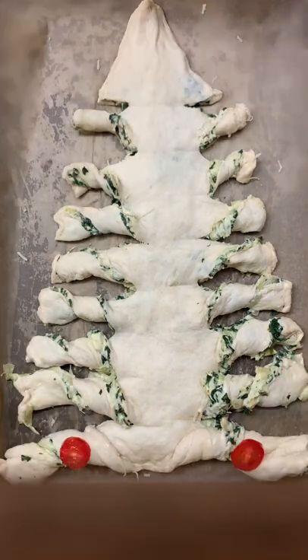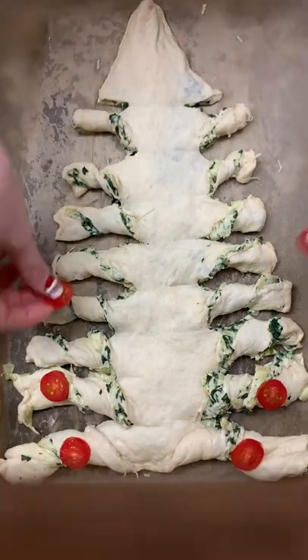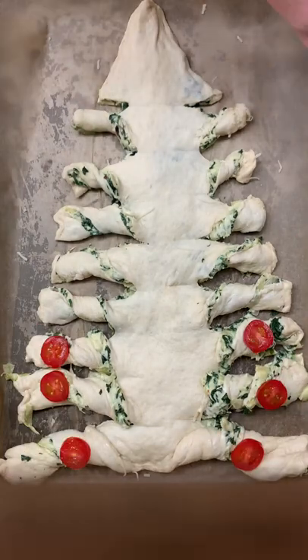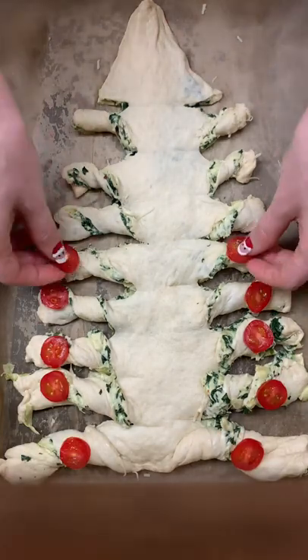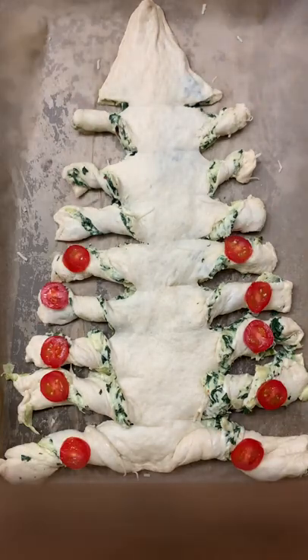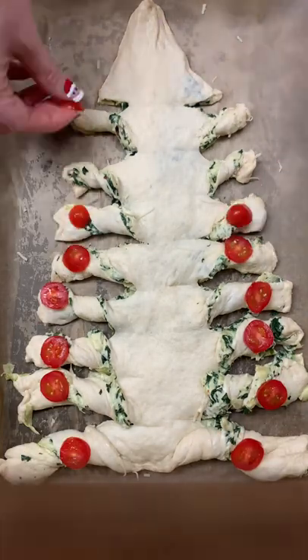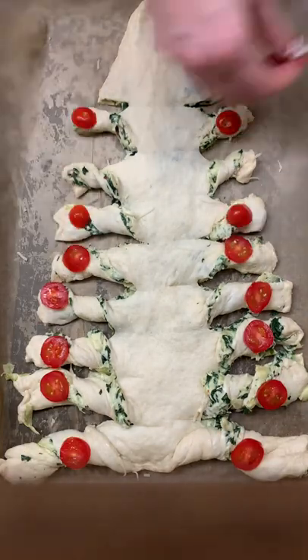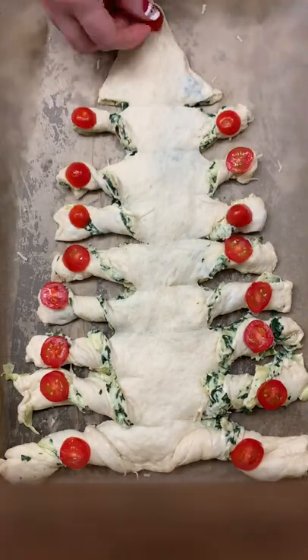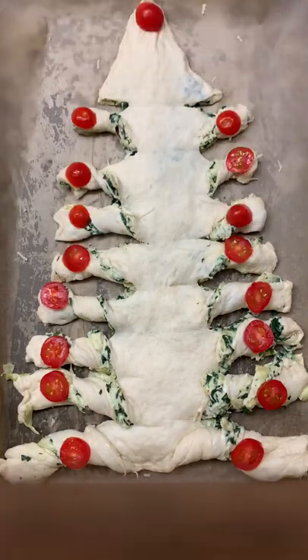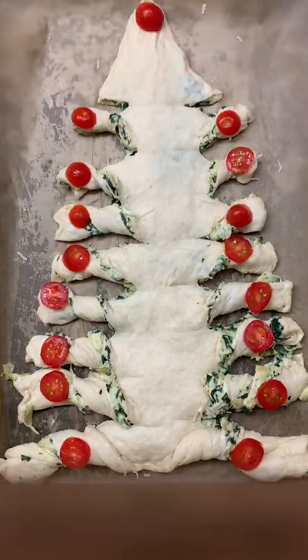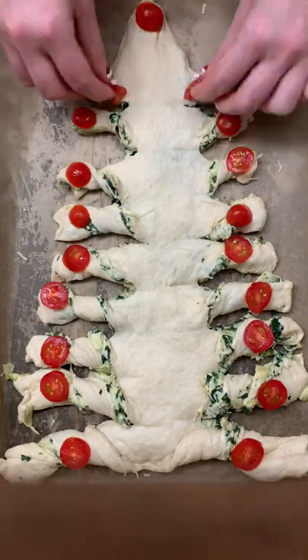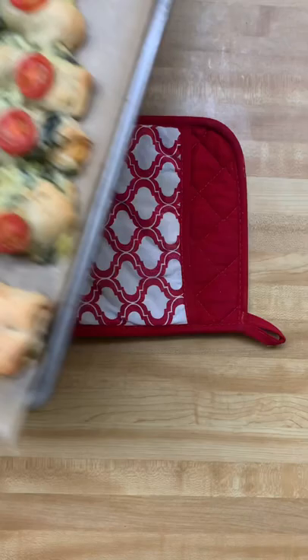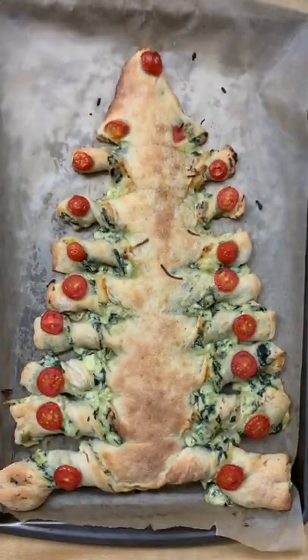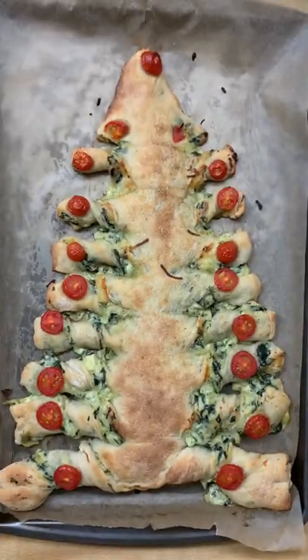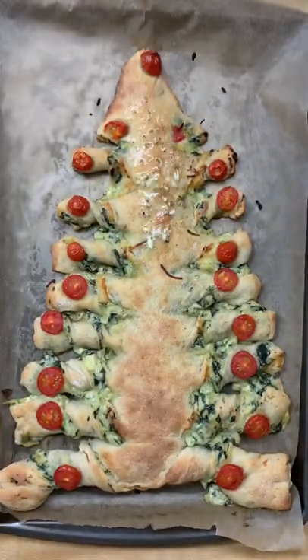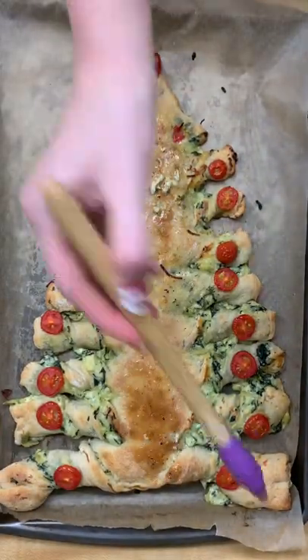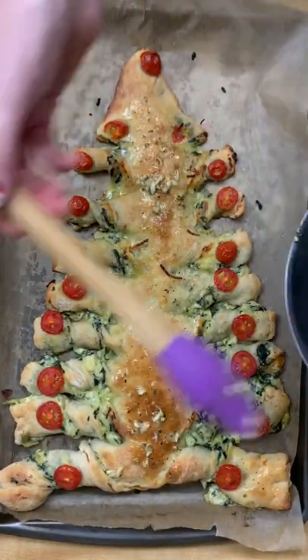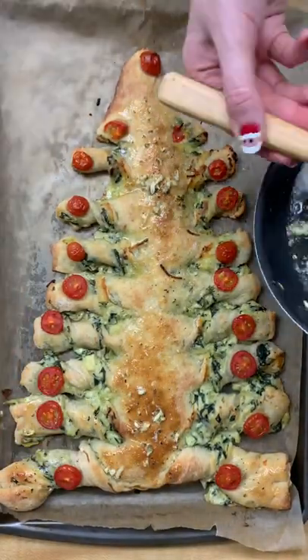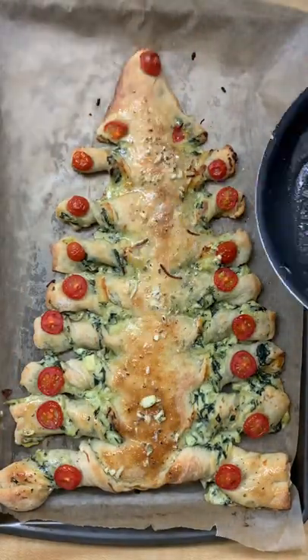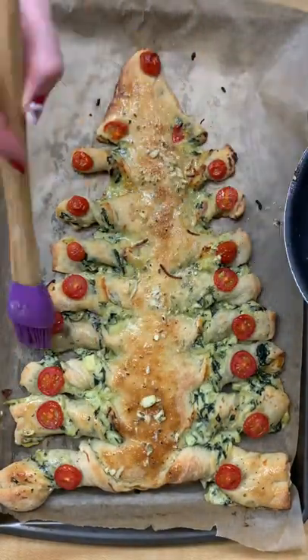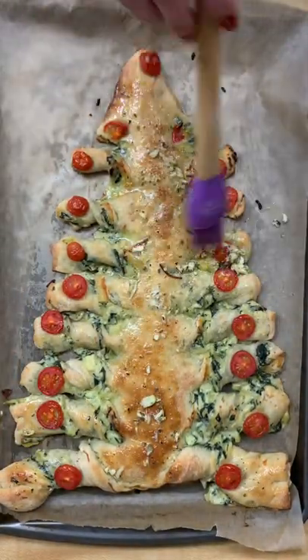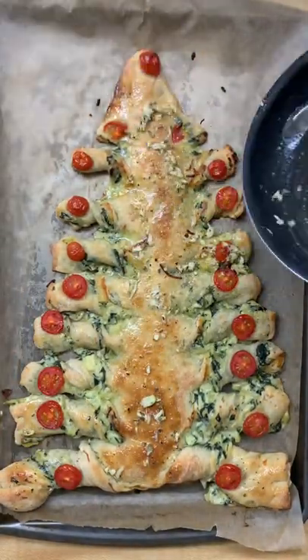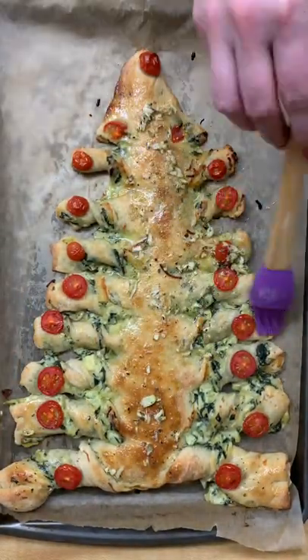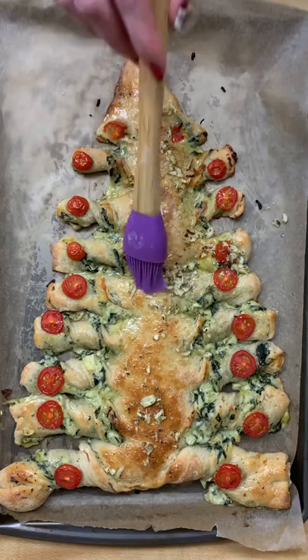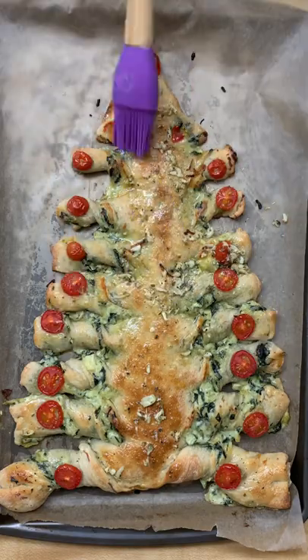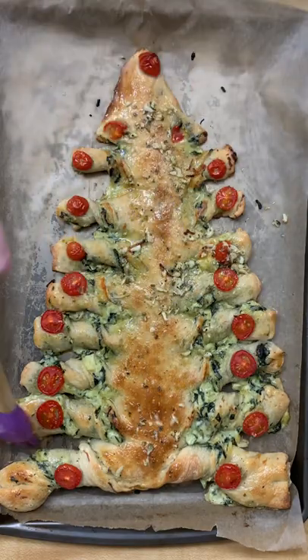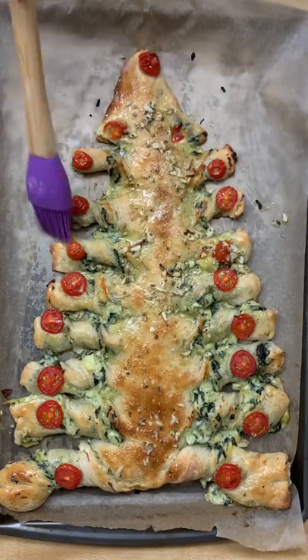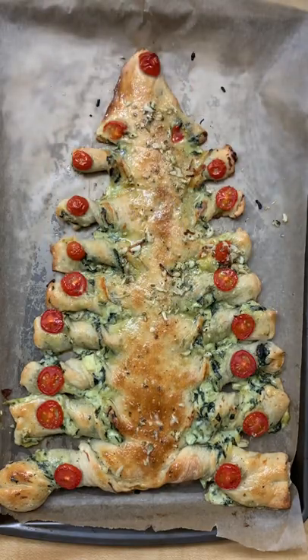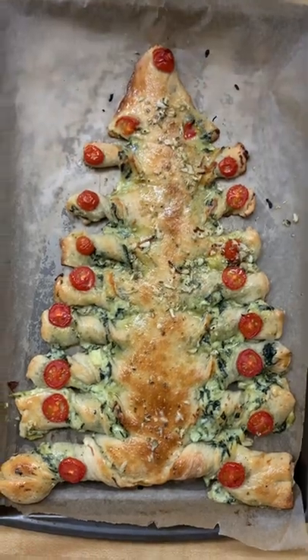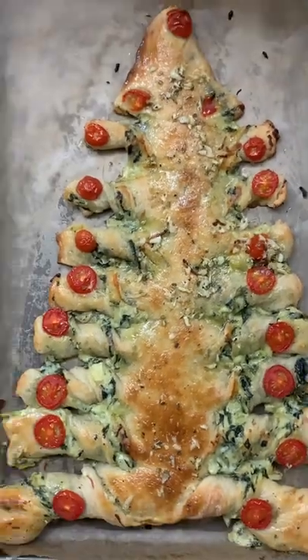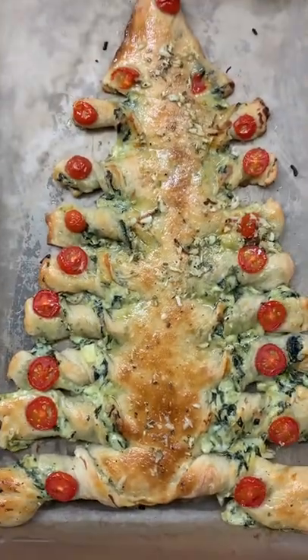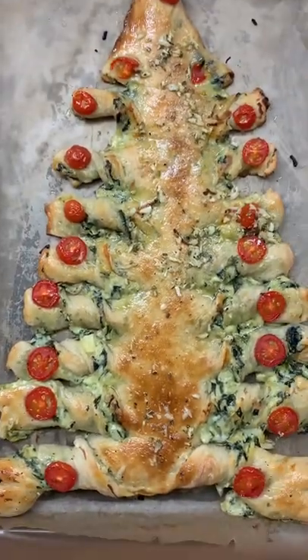You're going to close up the sides, then you're going to cut slits on the side, twist them, then I put some tomato as Christmas ornaments. Then you're going to put it in the oven at 400 degrees for 20 to 25 minutes, and then you're going to top with garlic butter.